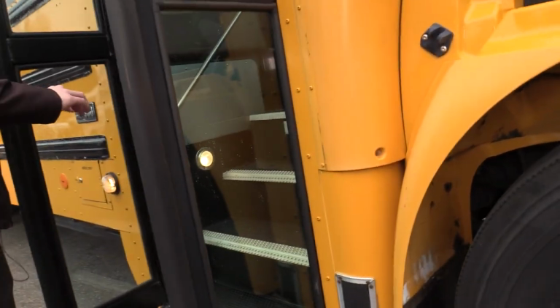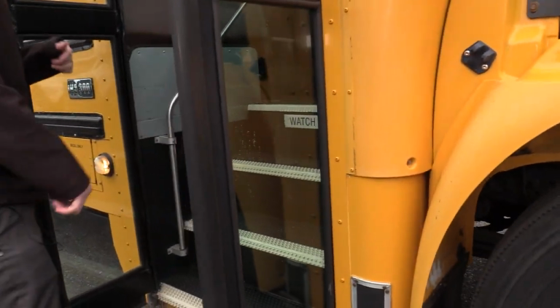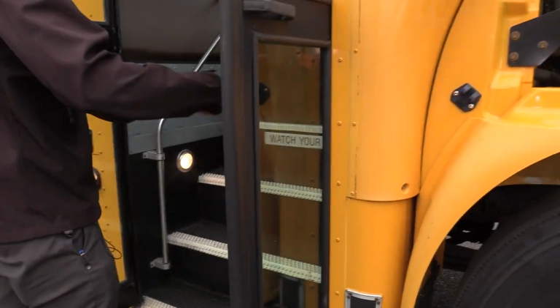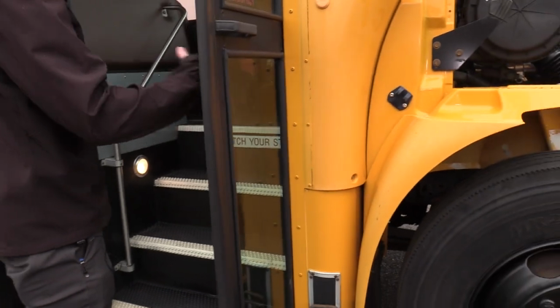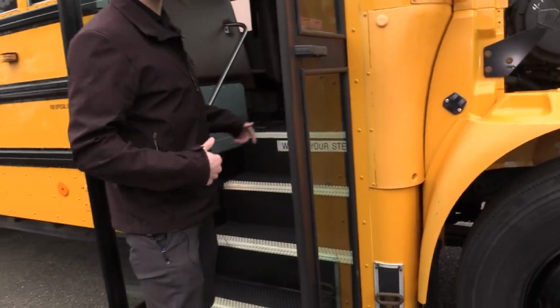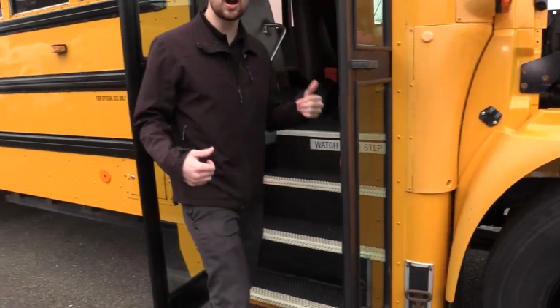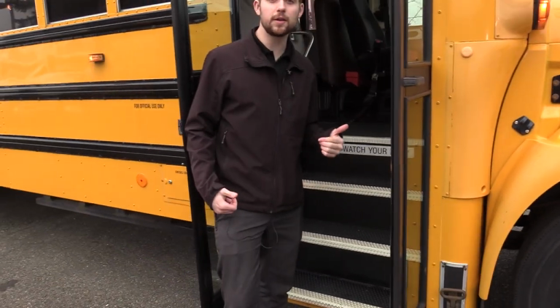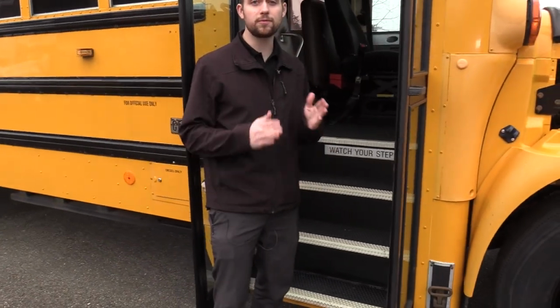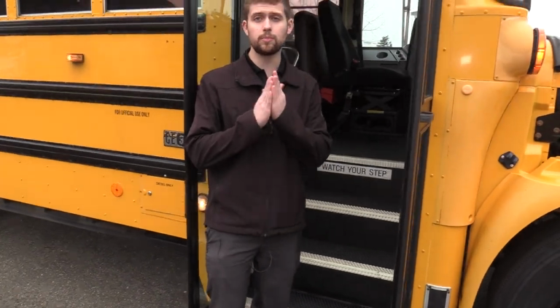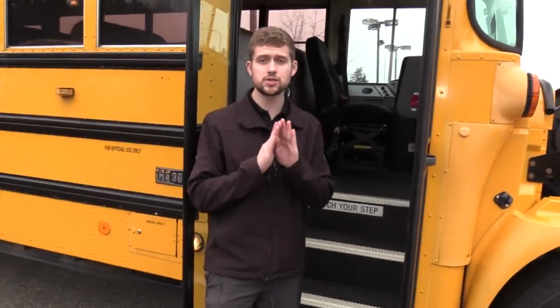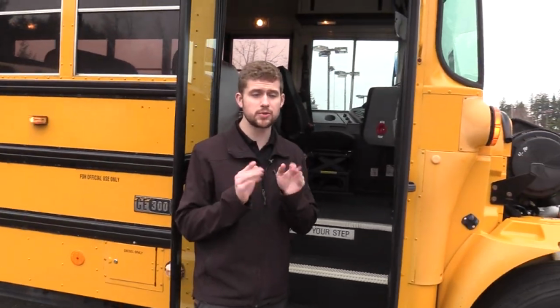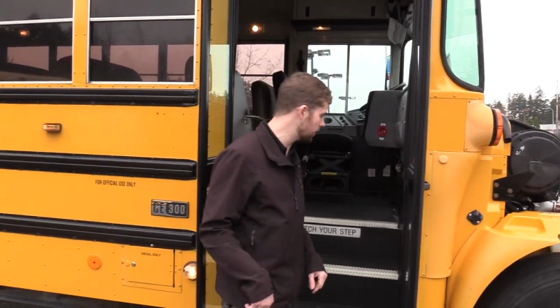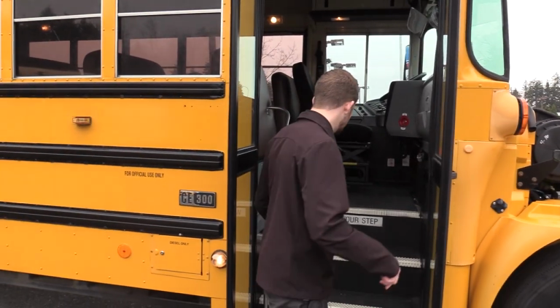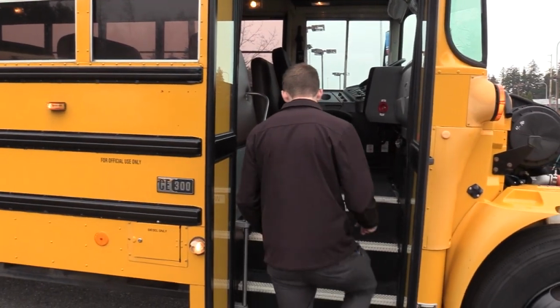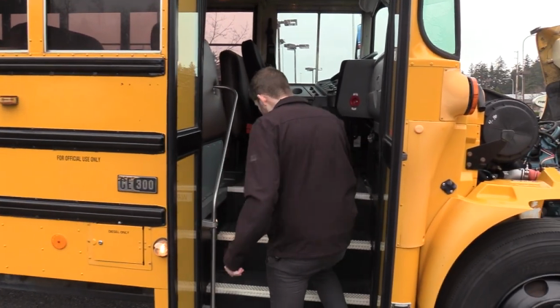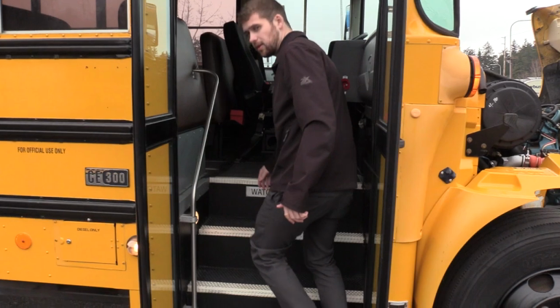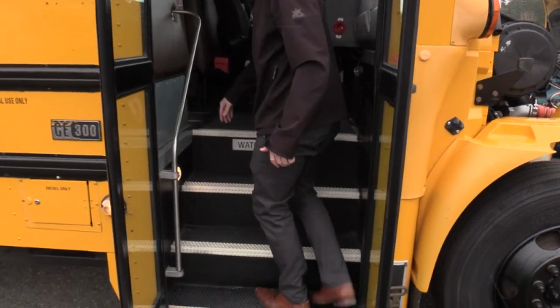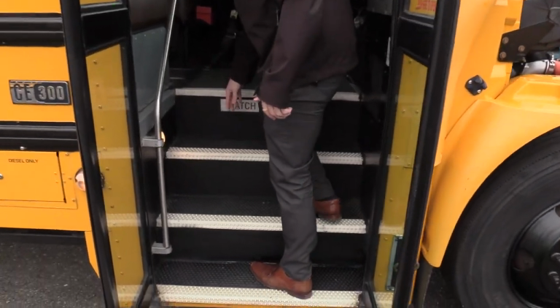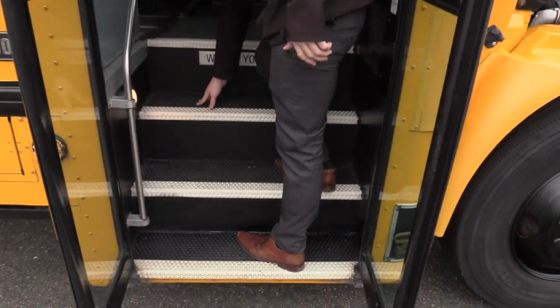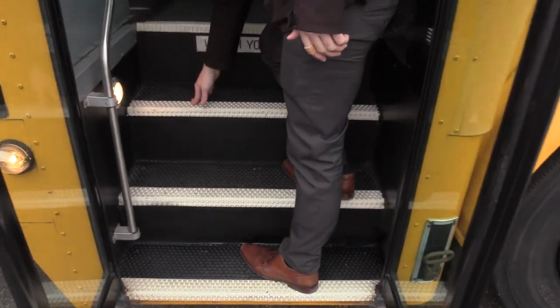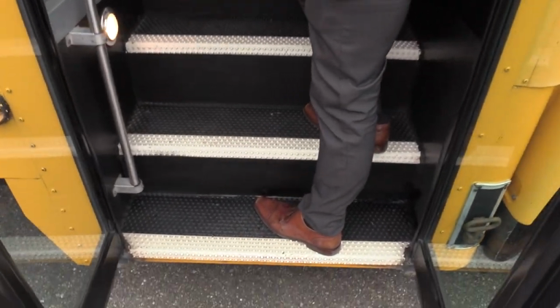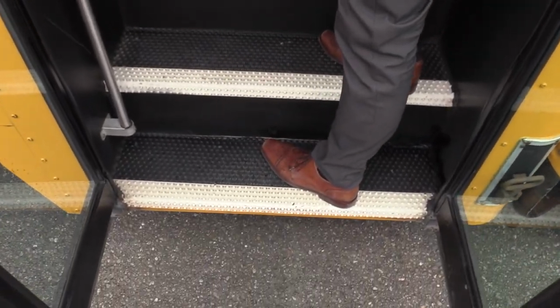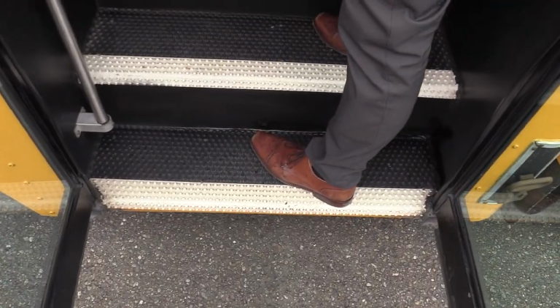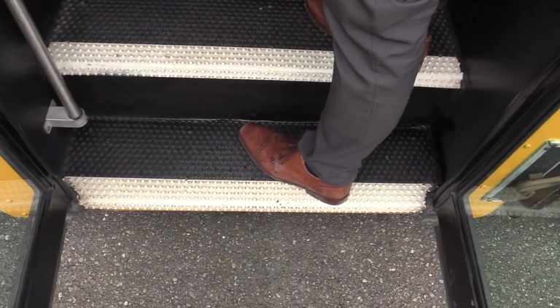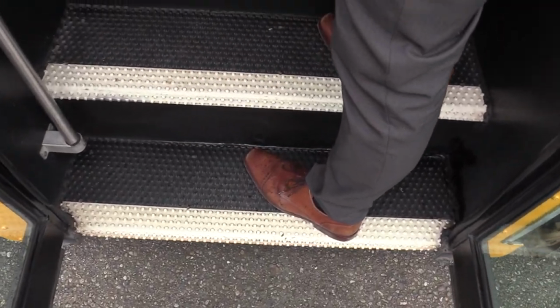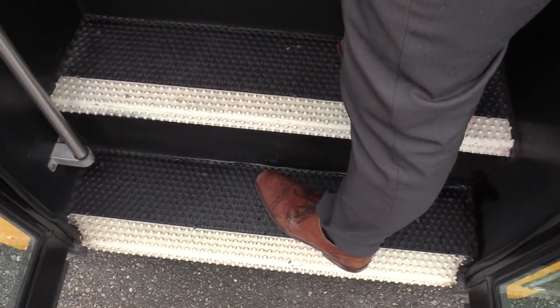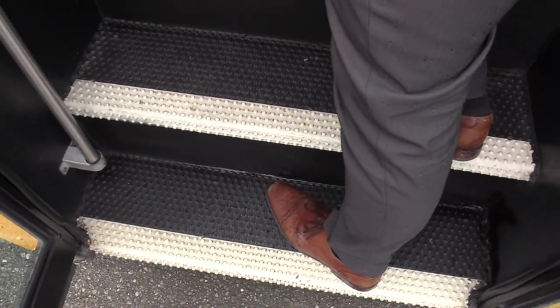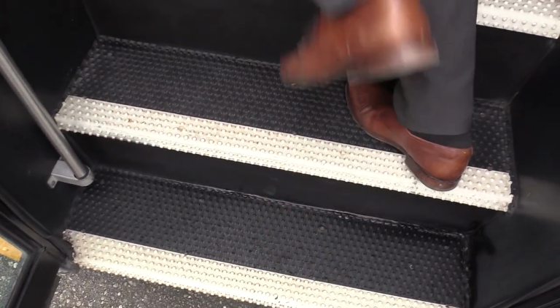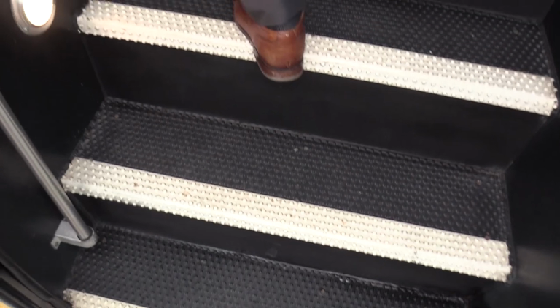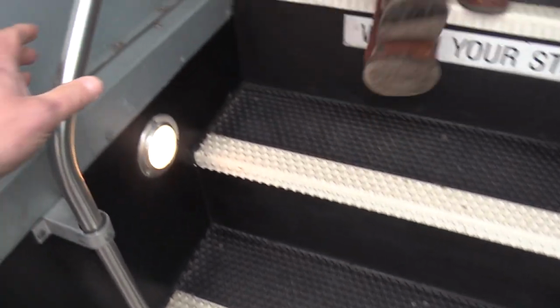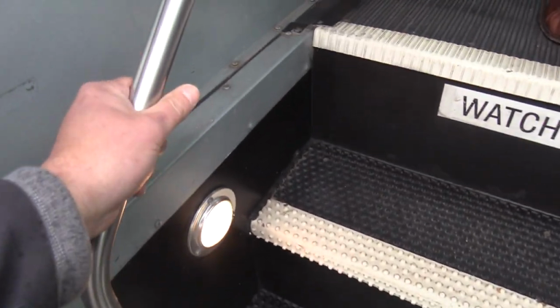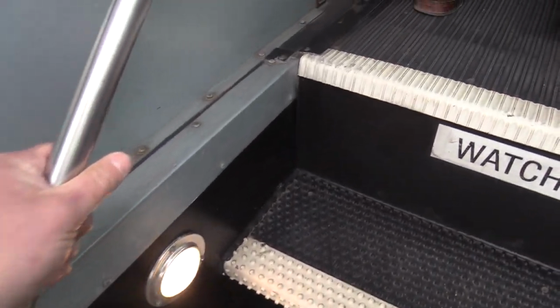Coming on inside, we have an air operated bi-fold passenger entry door. We got some pebble step treads coming on in, white step nosing, and a nice grab rail to help yourself on up.